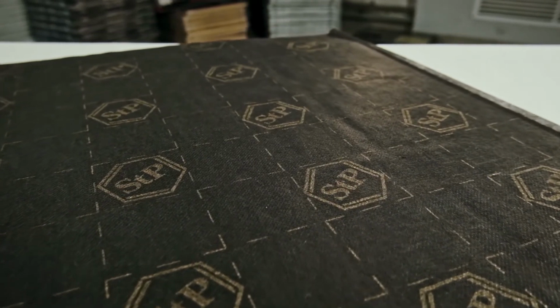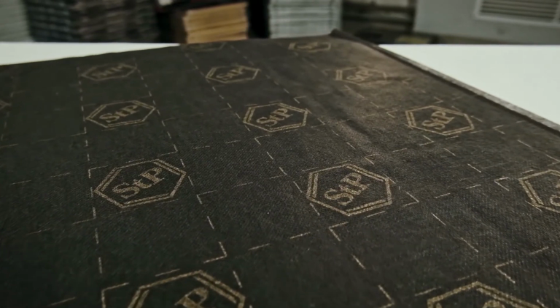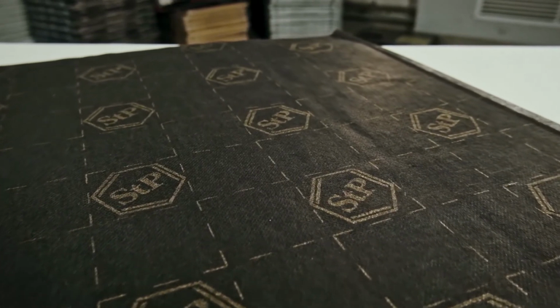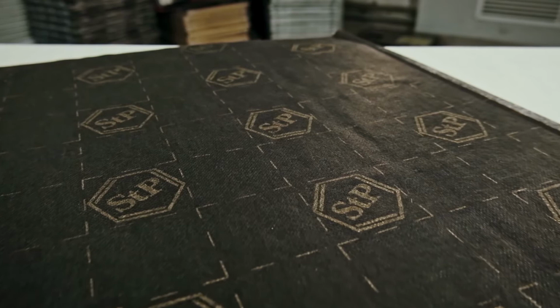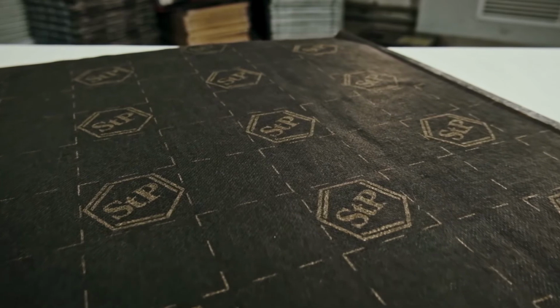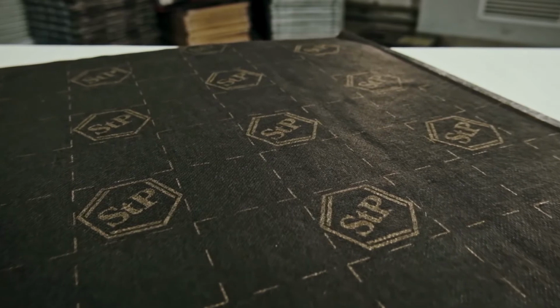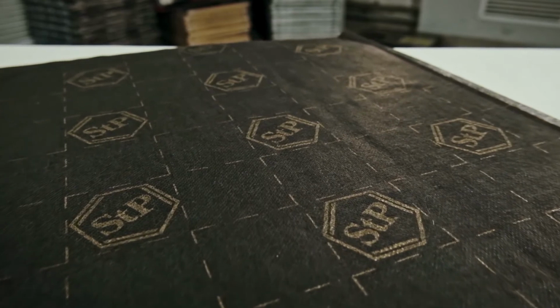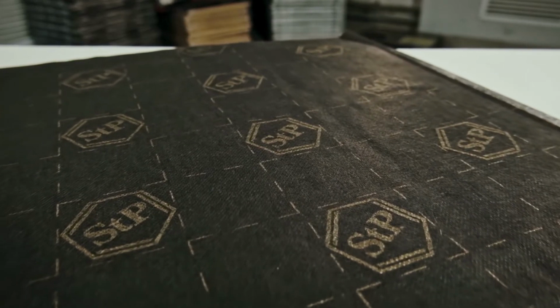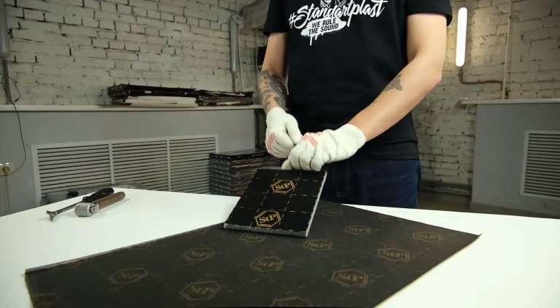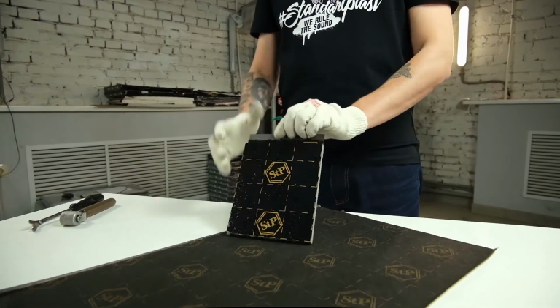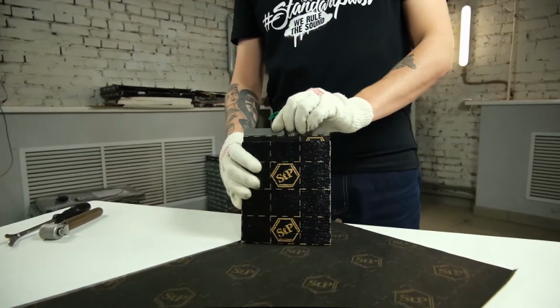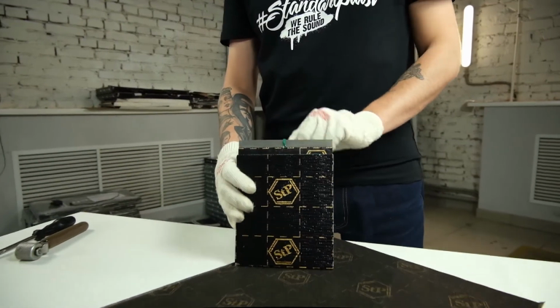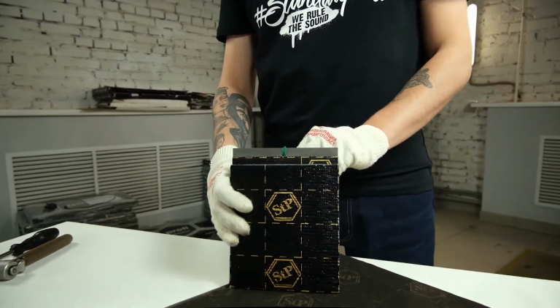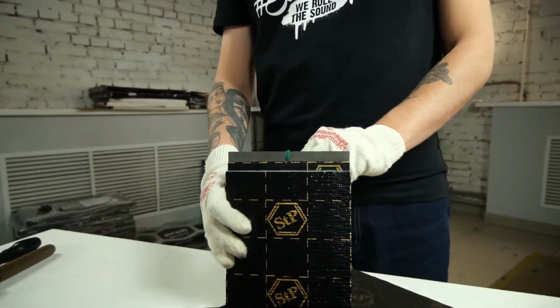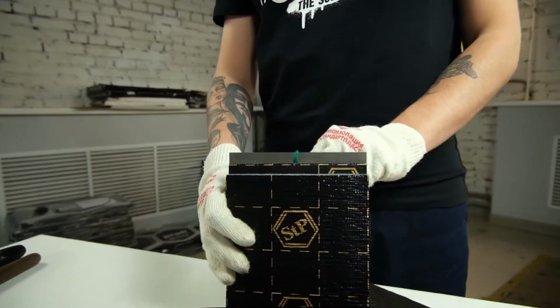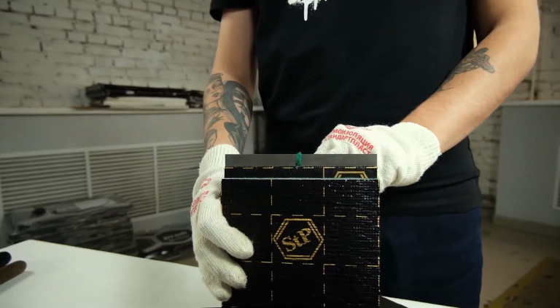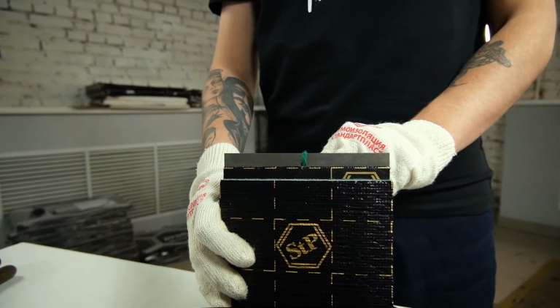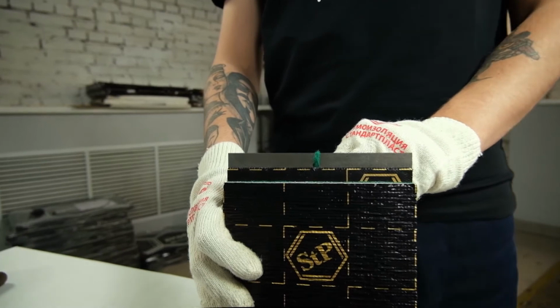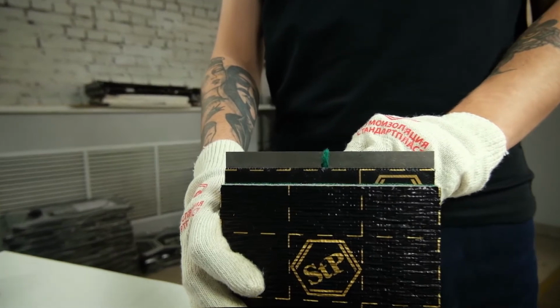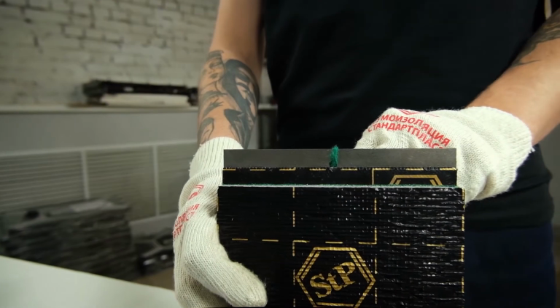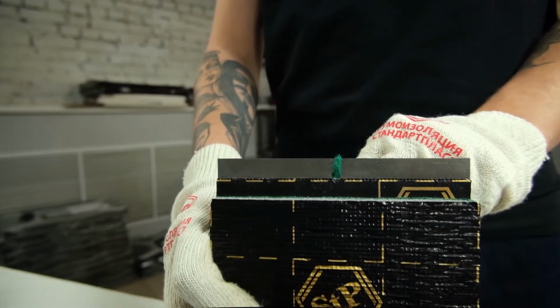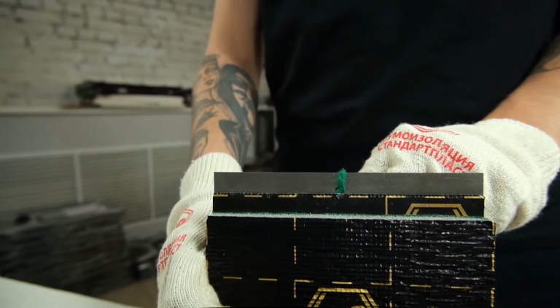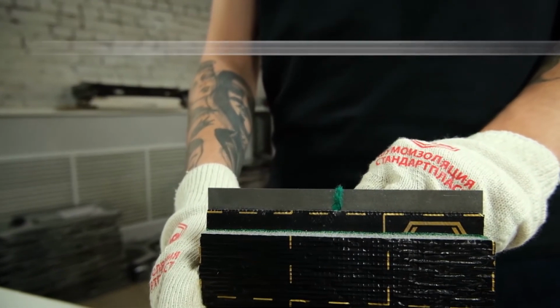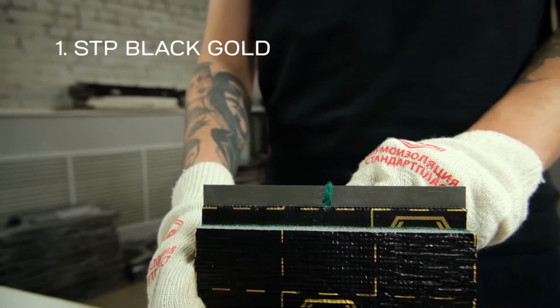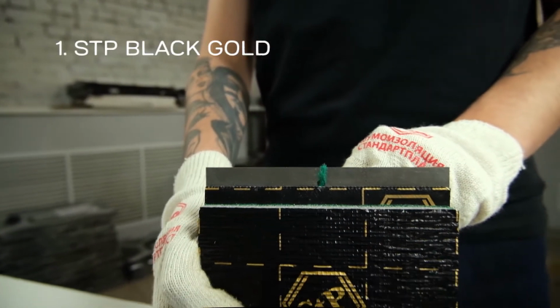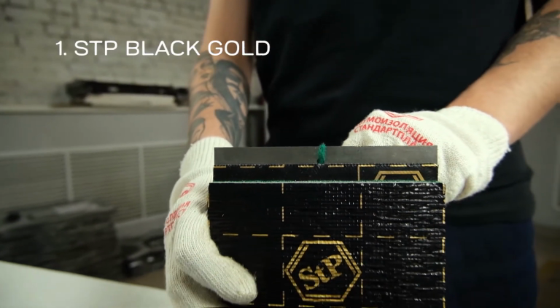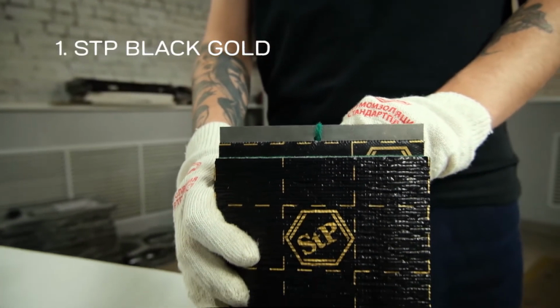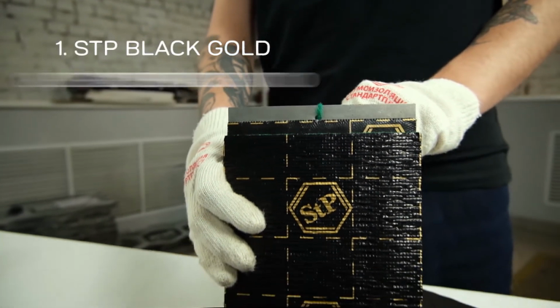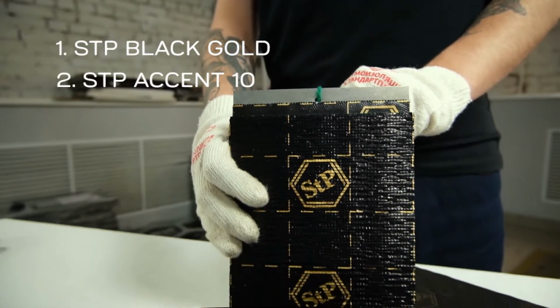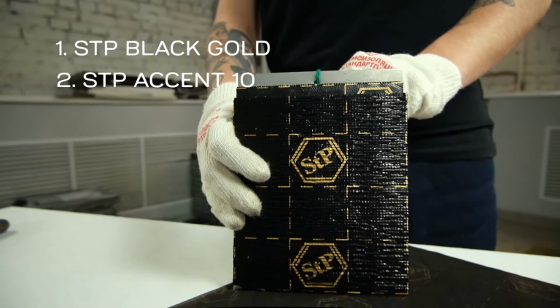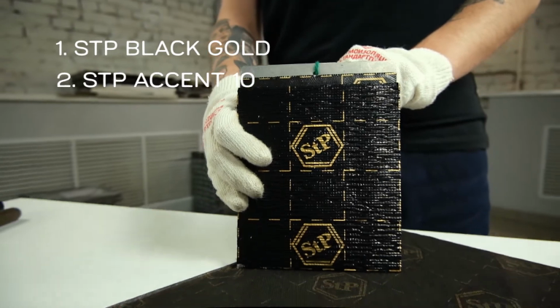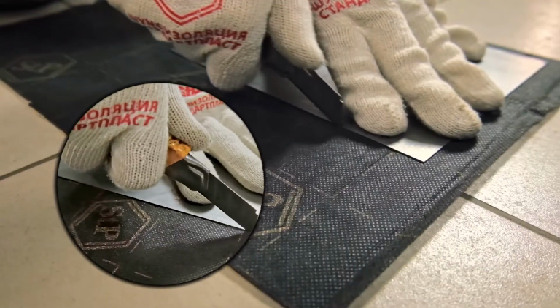We'll demonstrate how to apply Noise Block on this metal plate. We've already covered it with two layers of soundproofing: evaporation absorbing material STP Black Gold and sound damping material Accent 10.